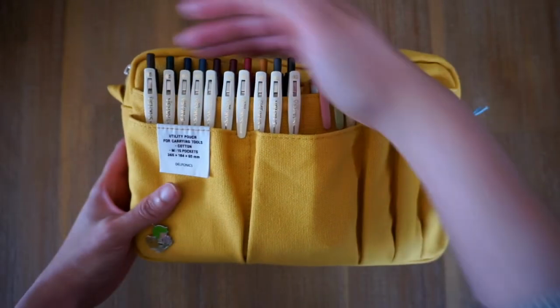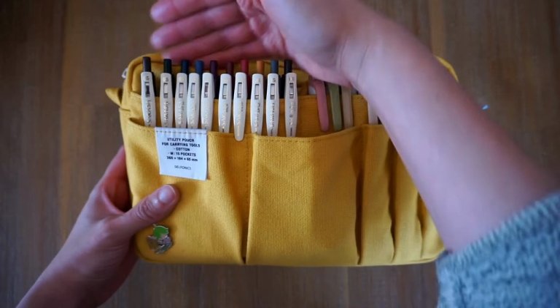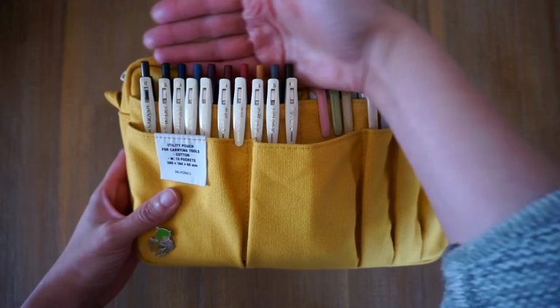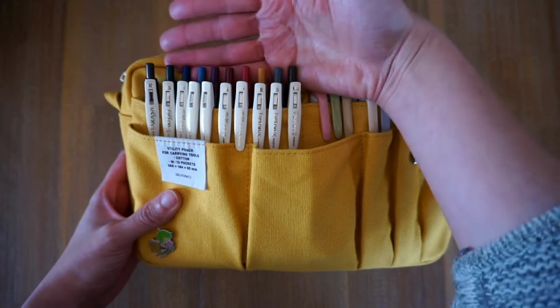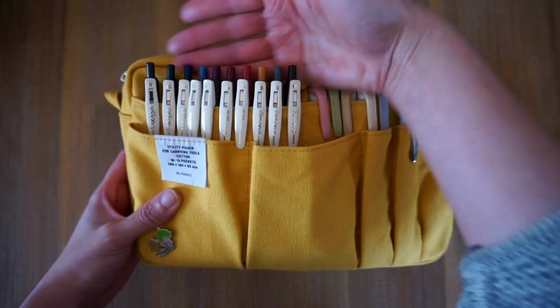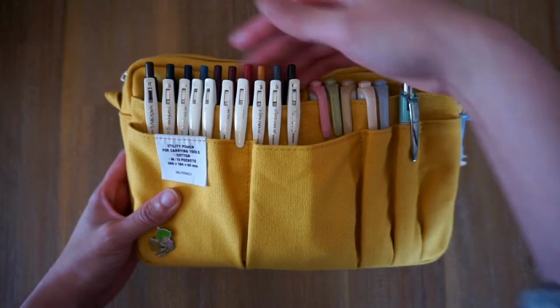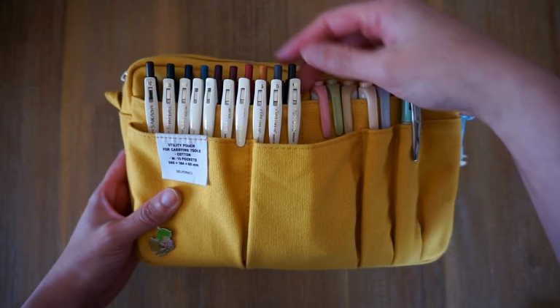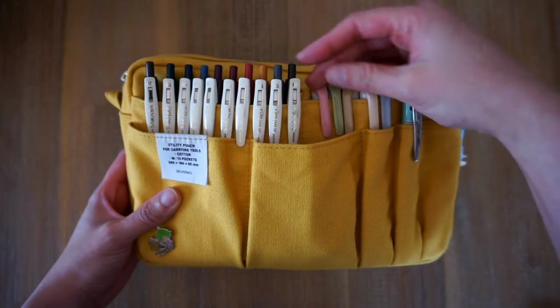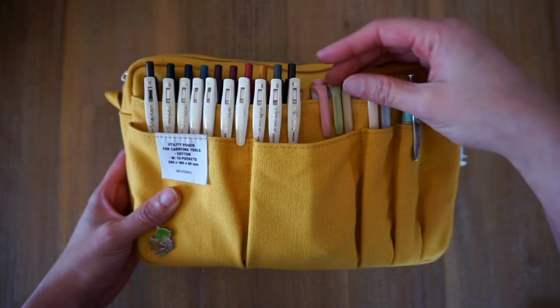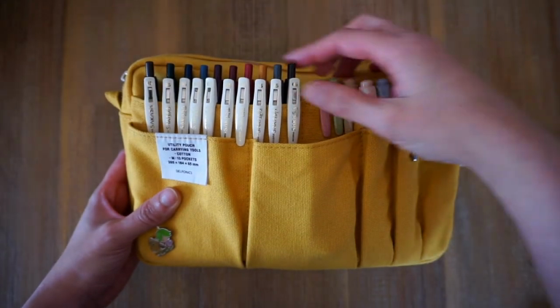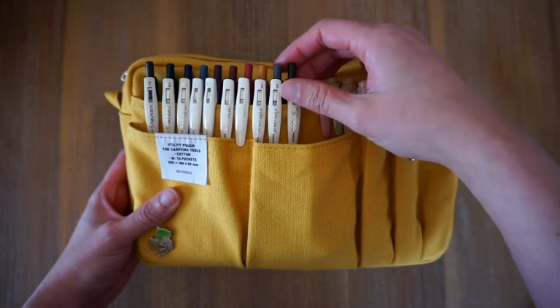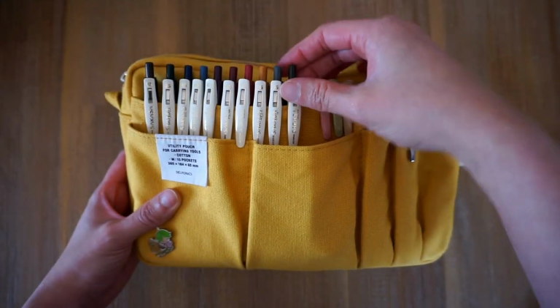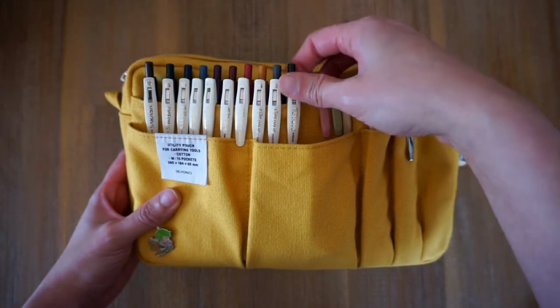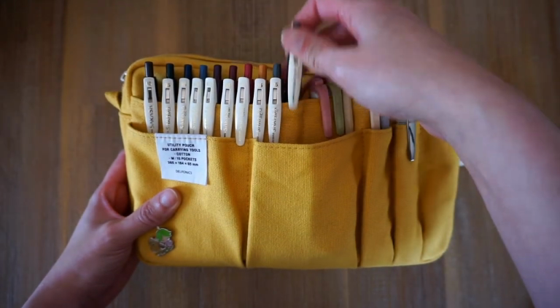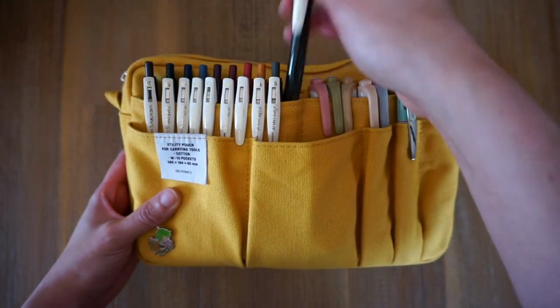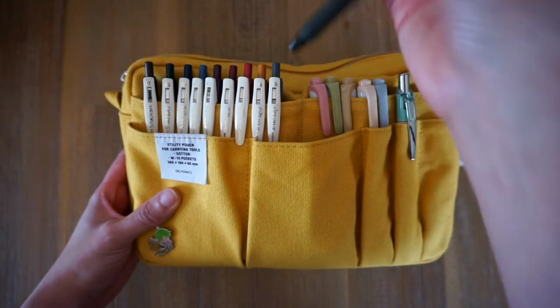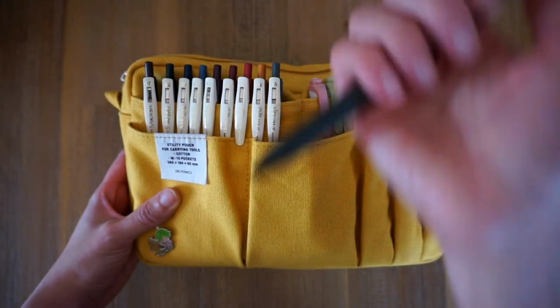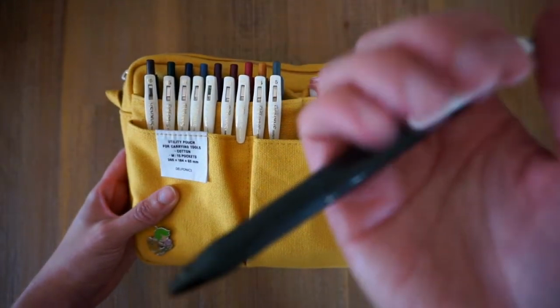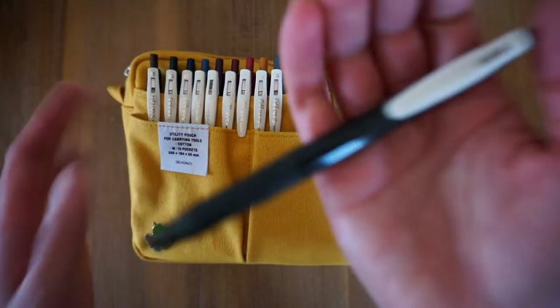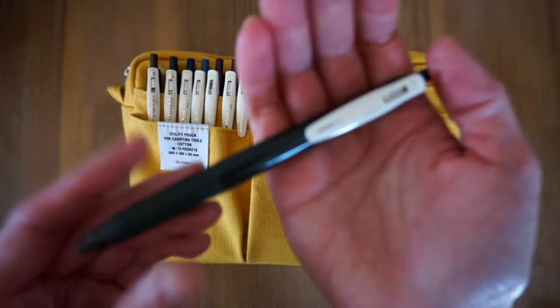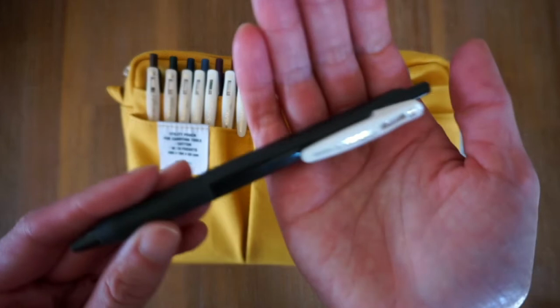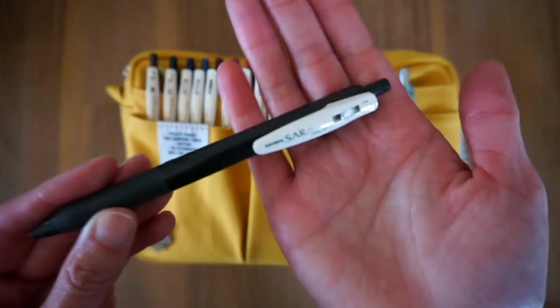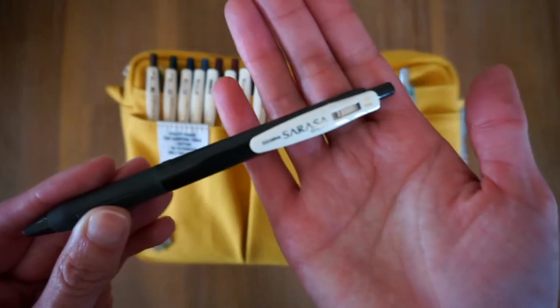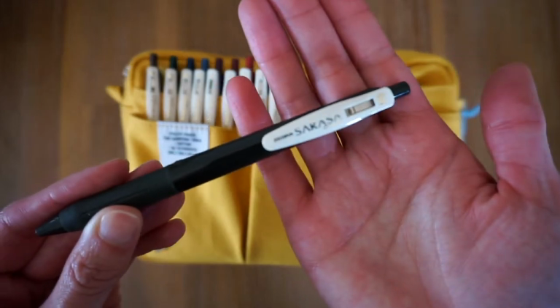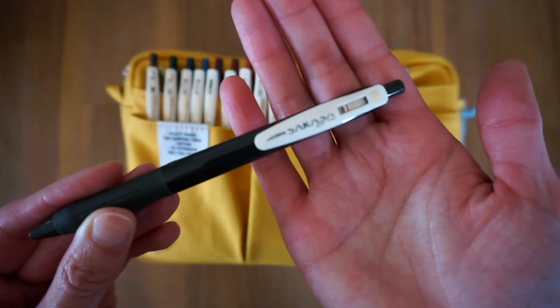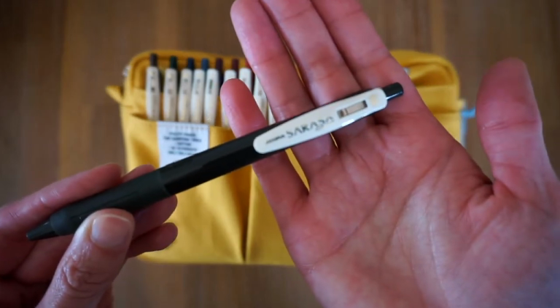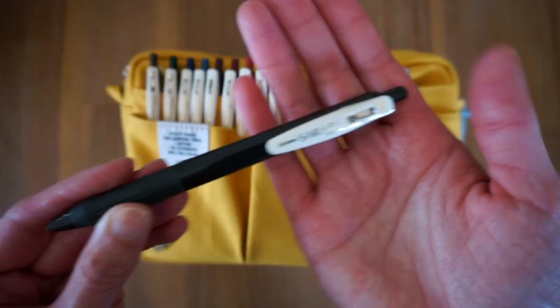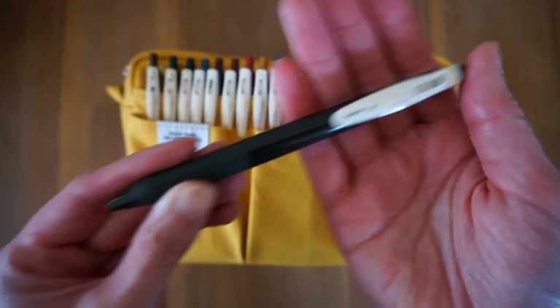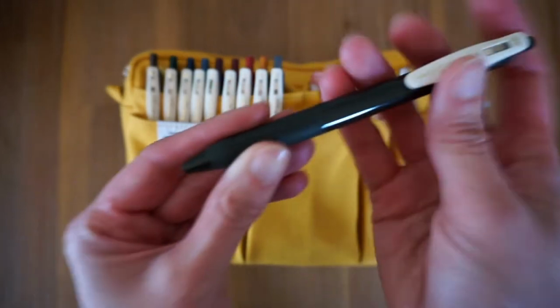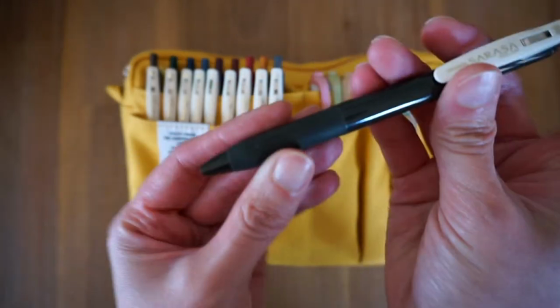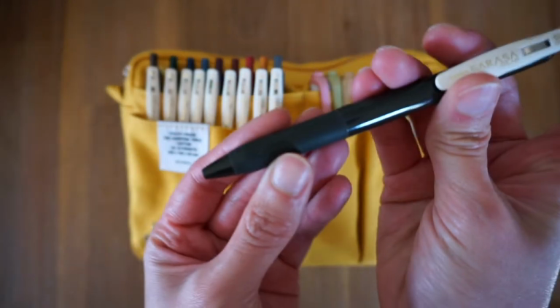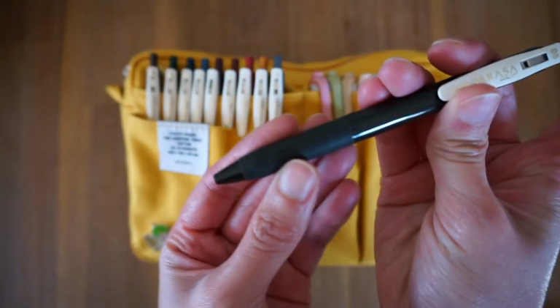First up we have my Zebra Sarasa click pens. These are probably my favorite pens to journal with.